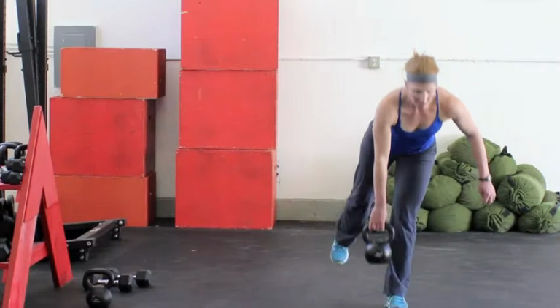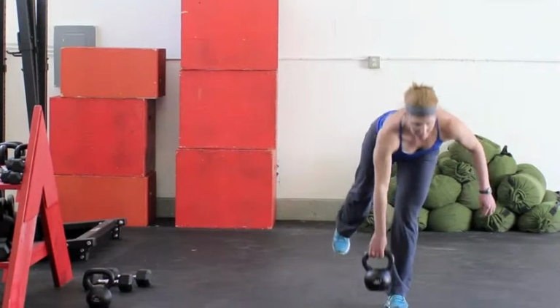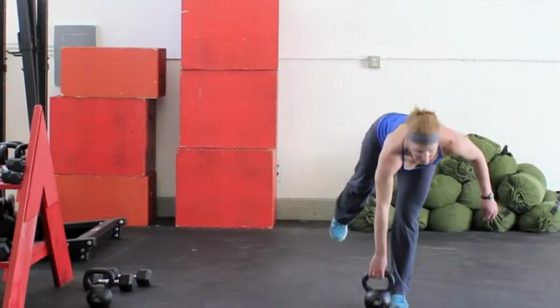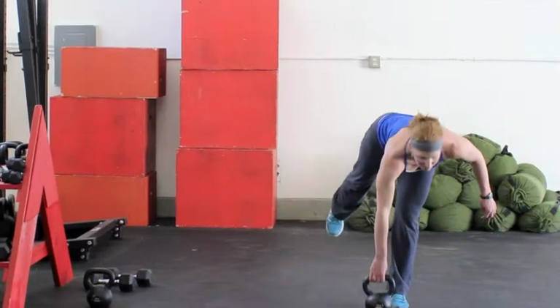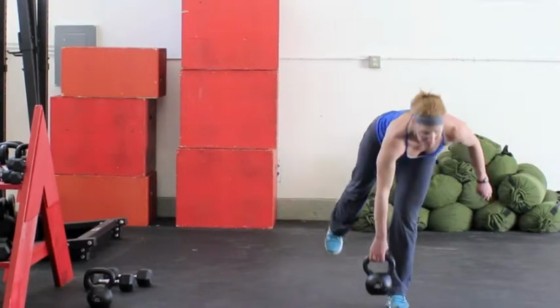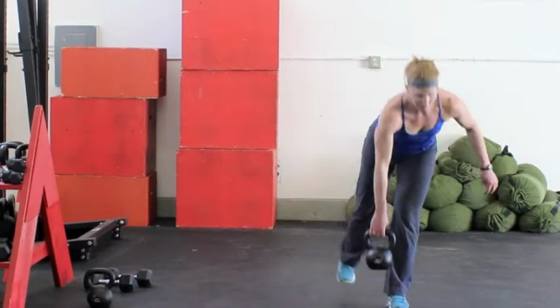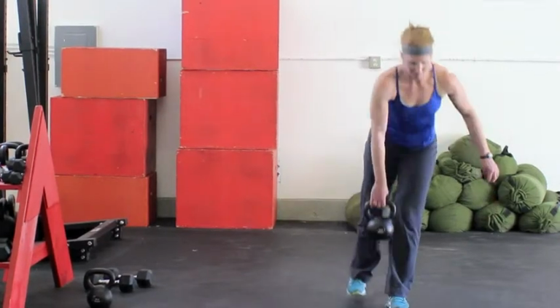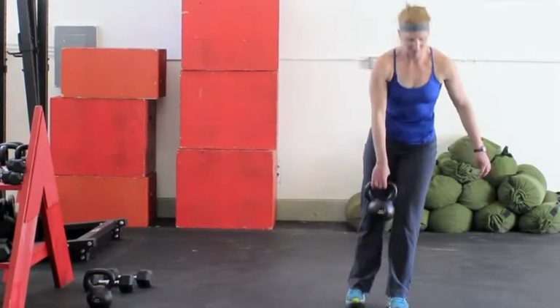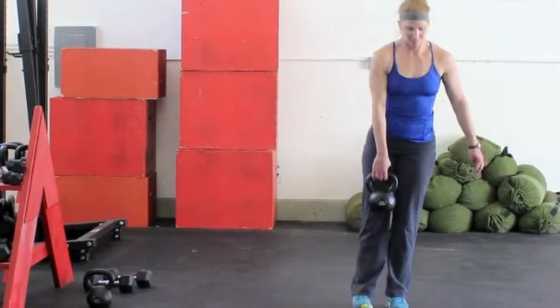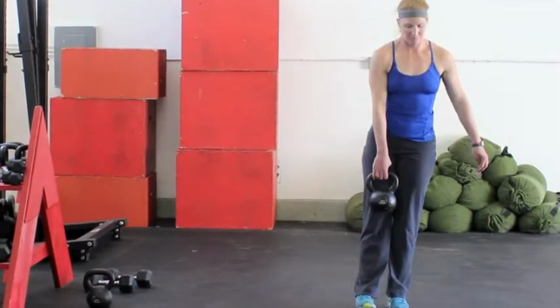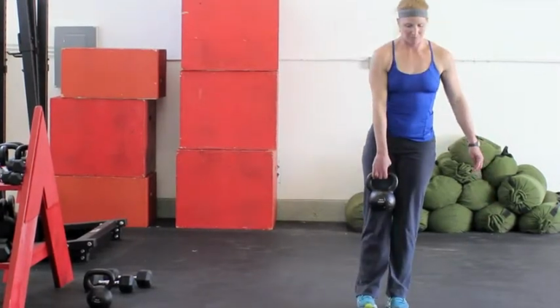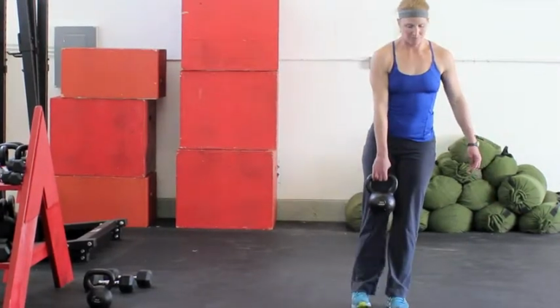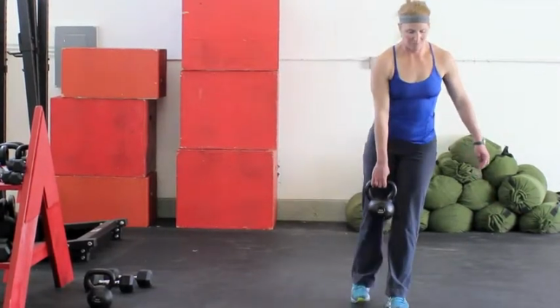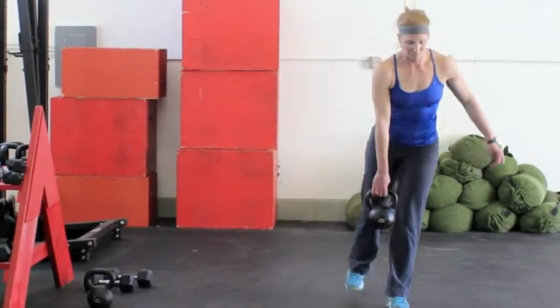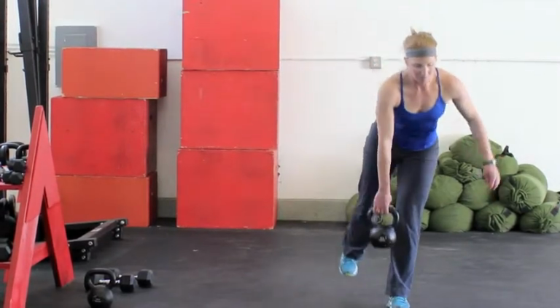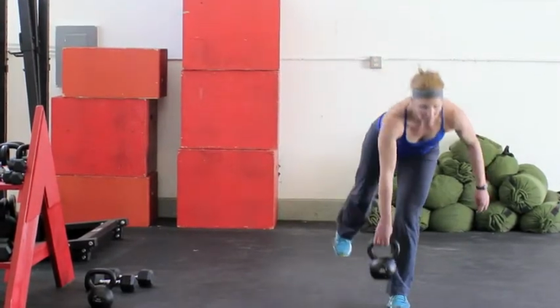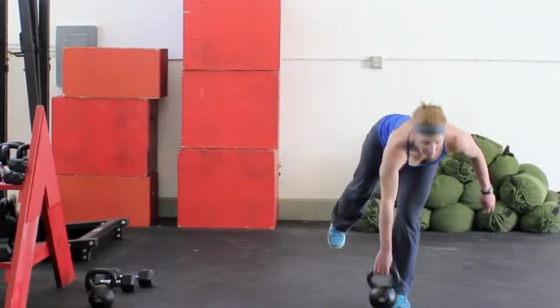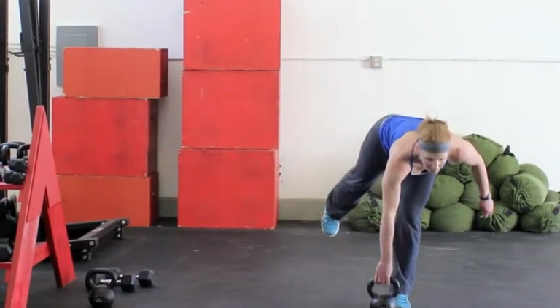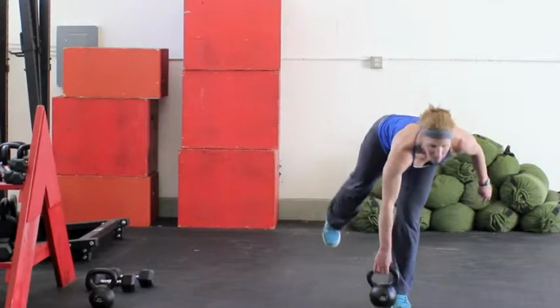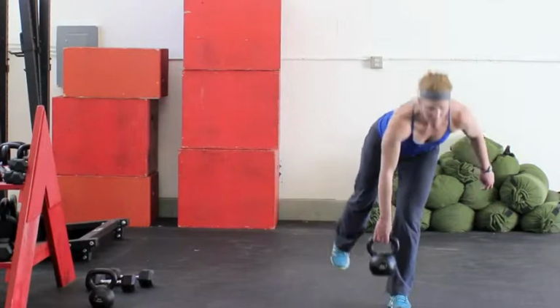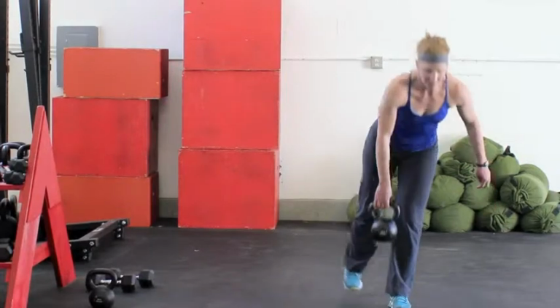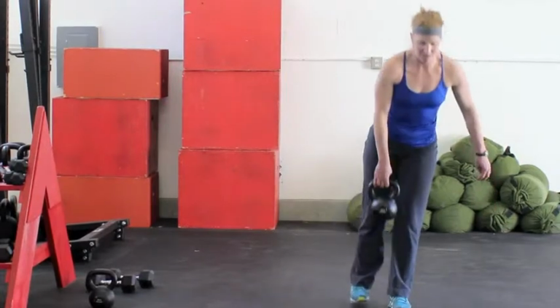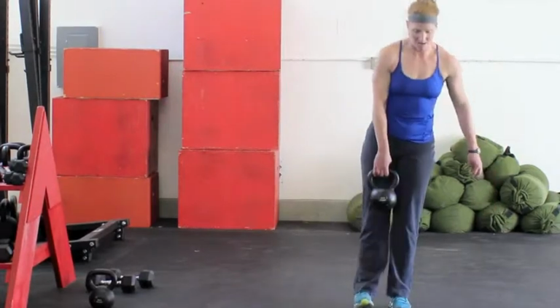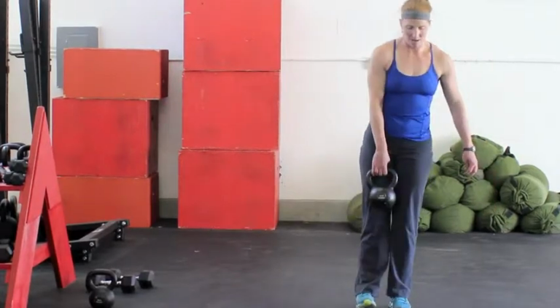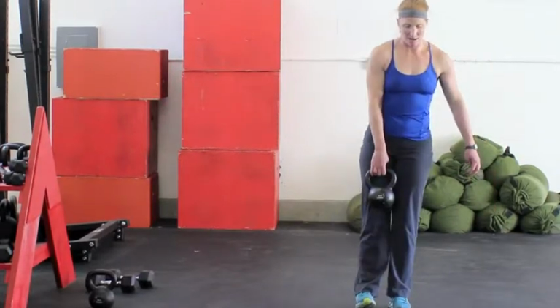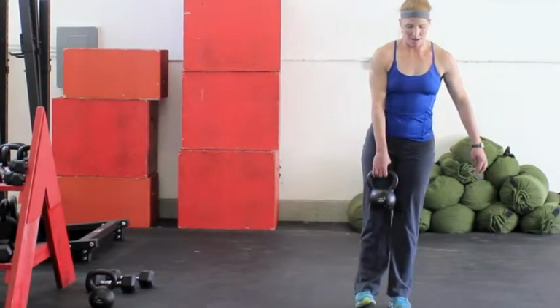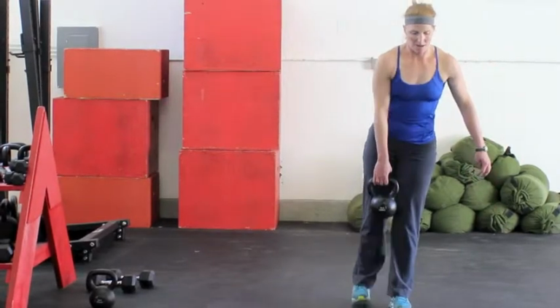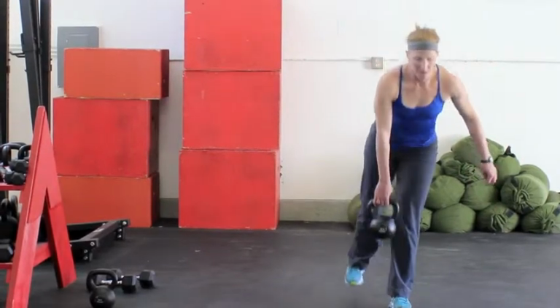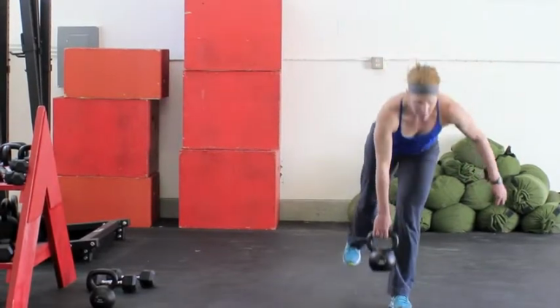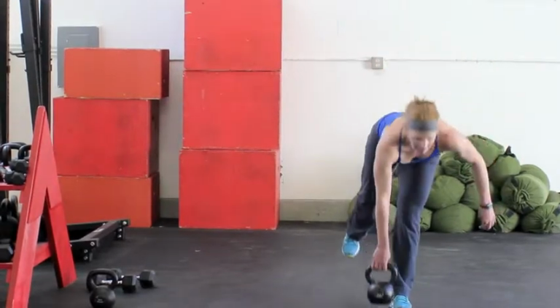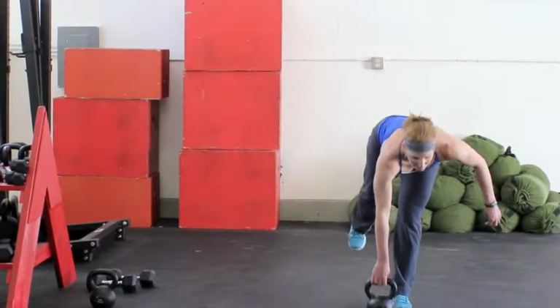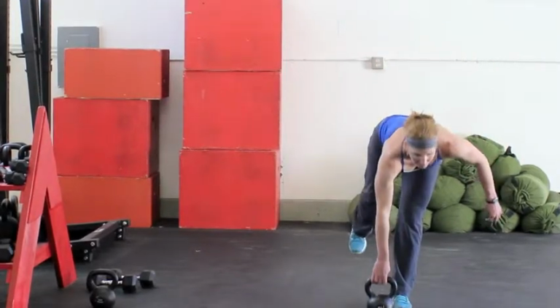From the front view, trying to keep the hips as square as you can, bring the kettlebell and bring that leg back. Really focus on a spot on the floor to keep your balance here.